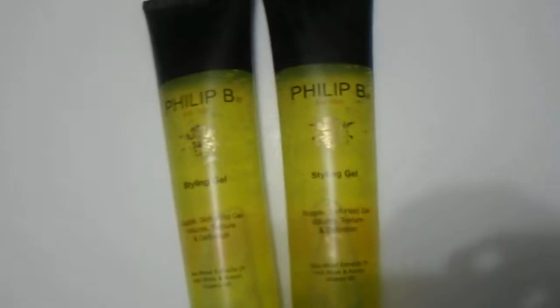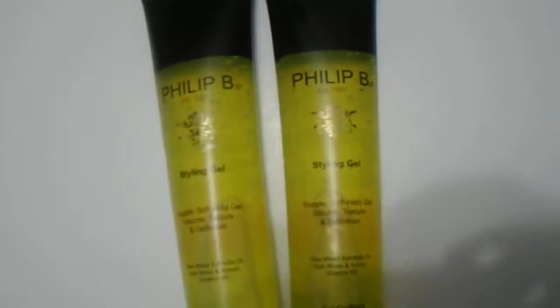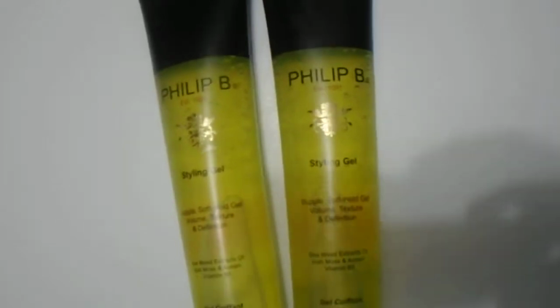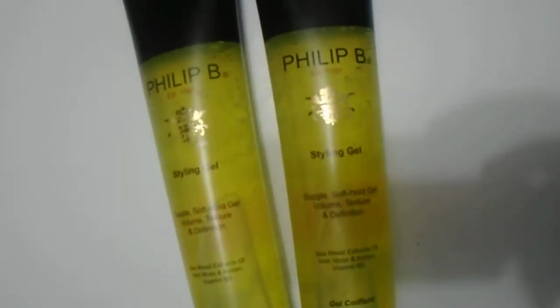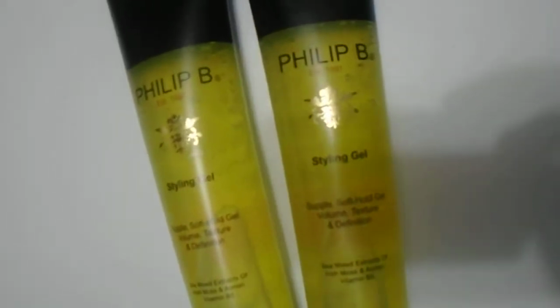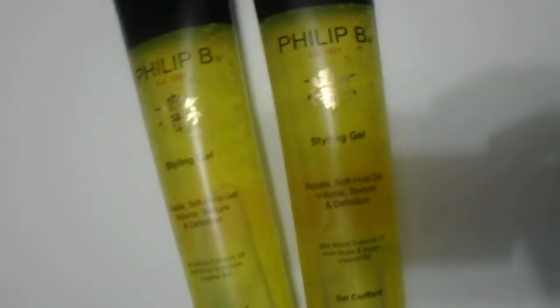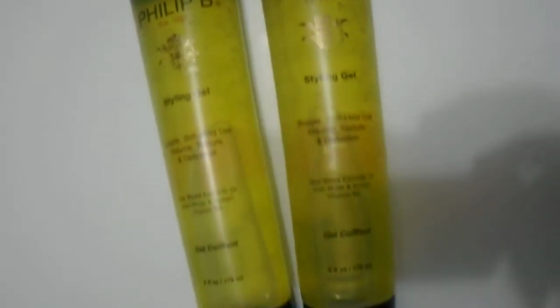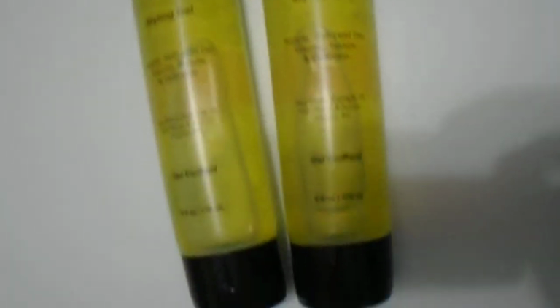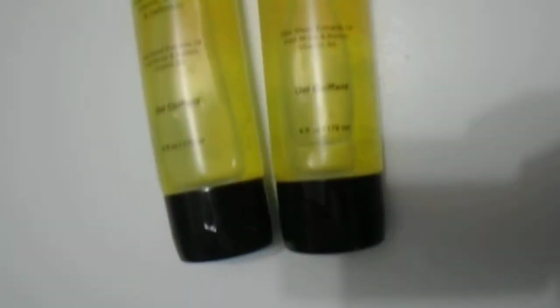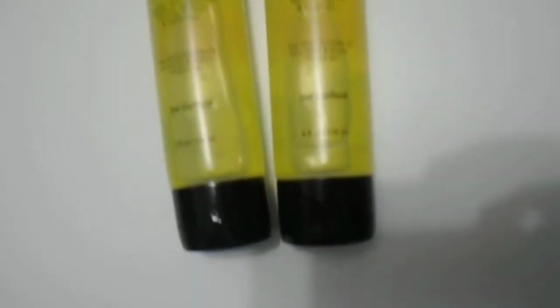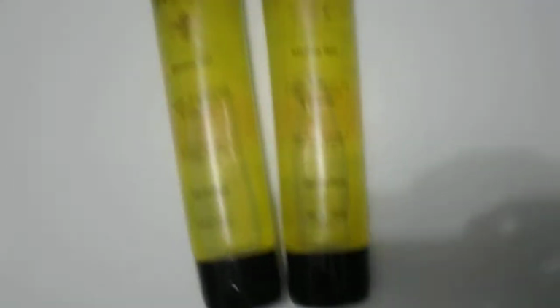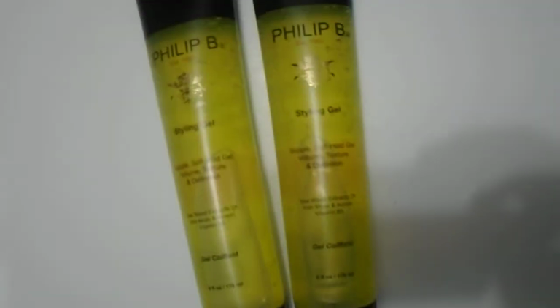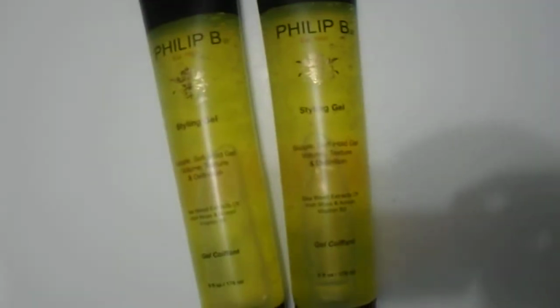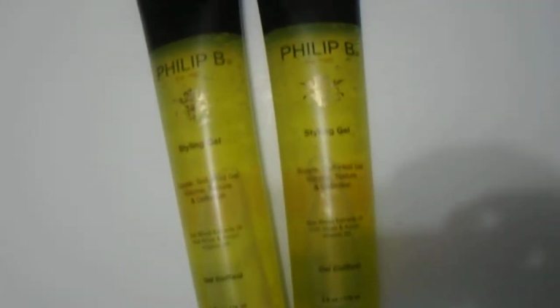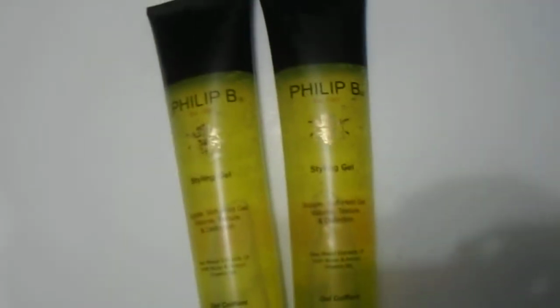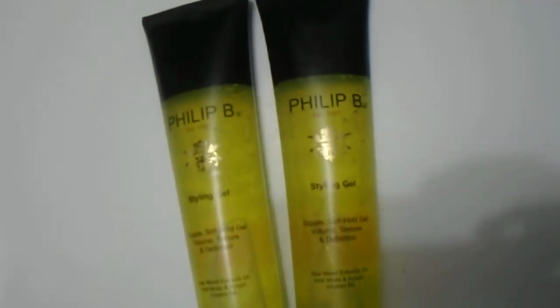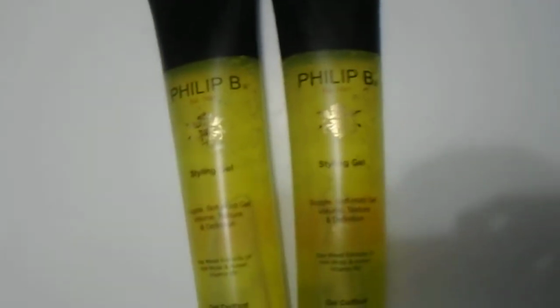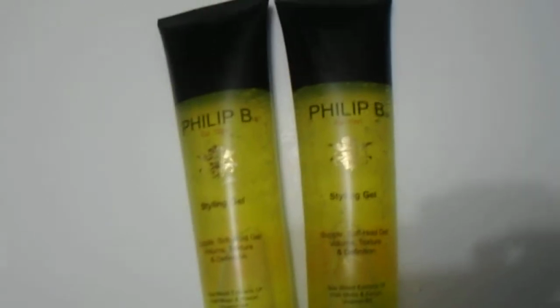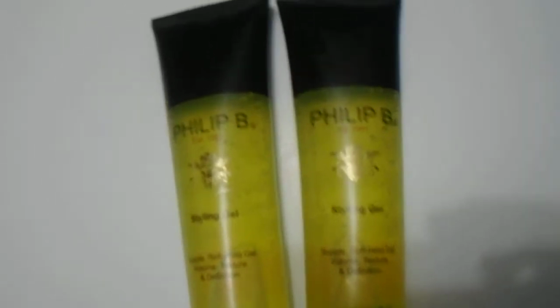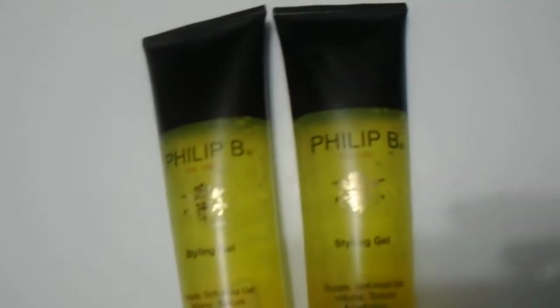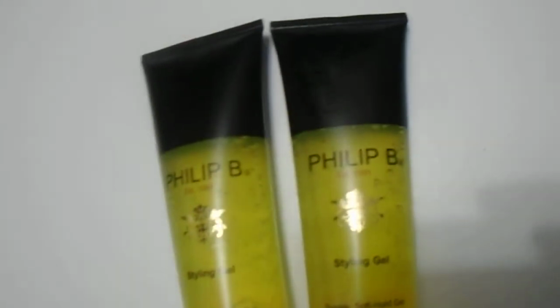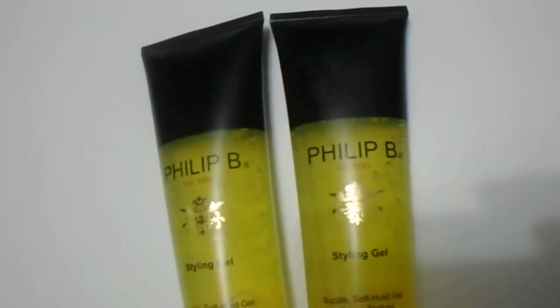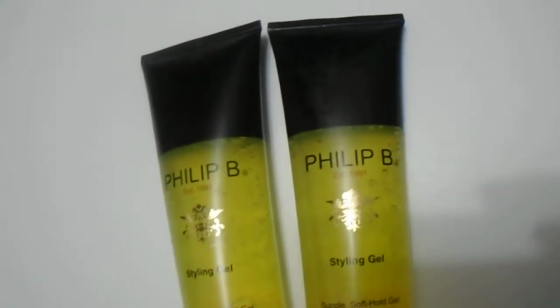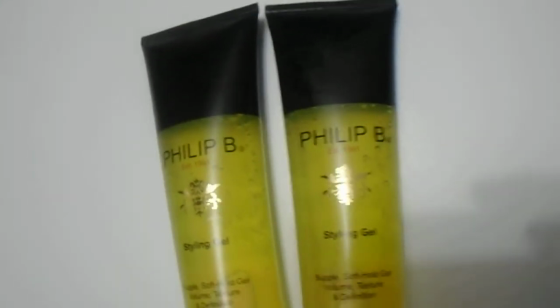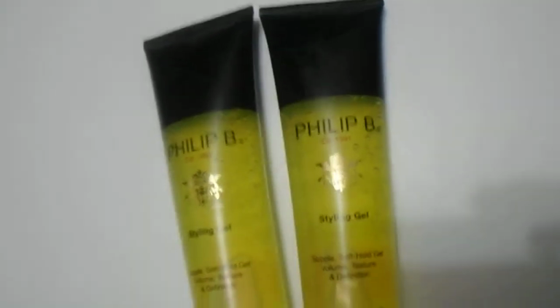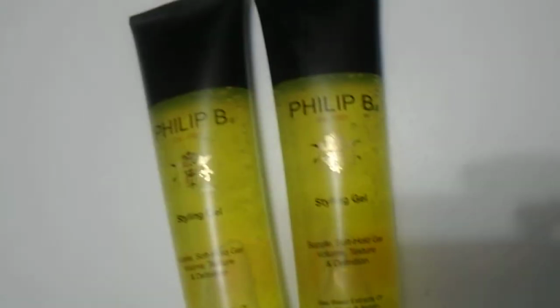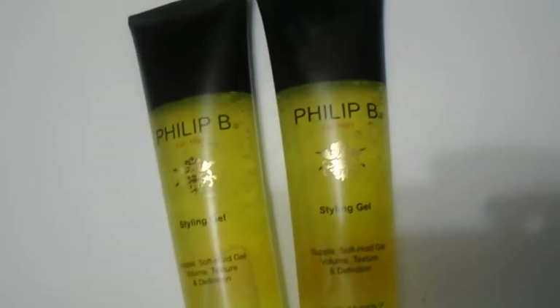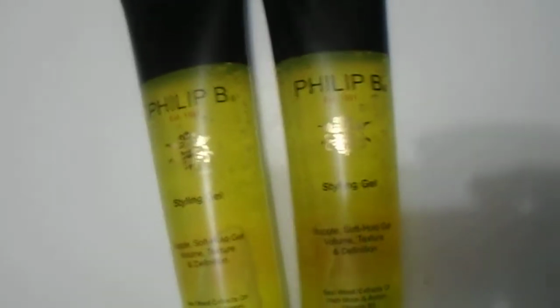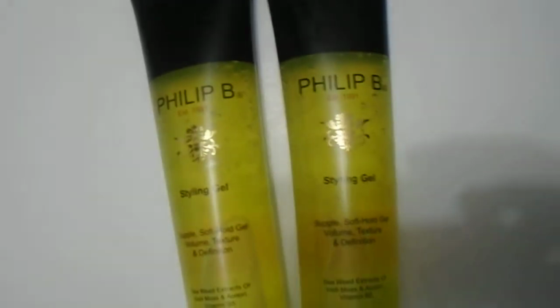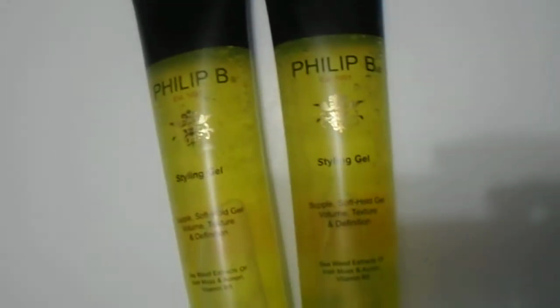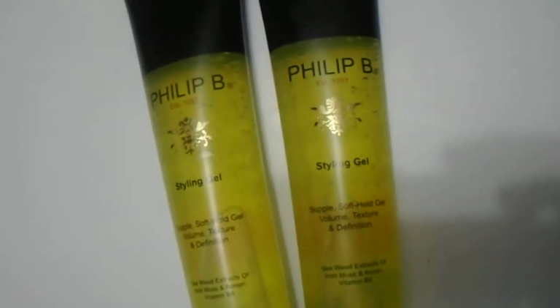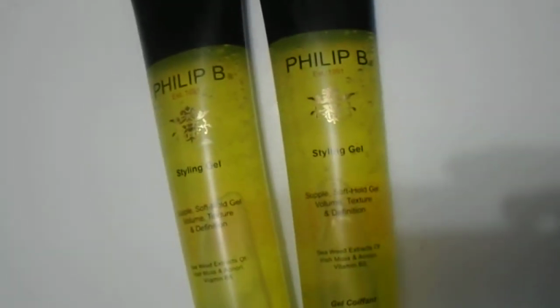Hi guys, we have here the Philip B styling gel, 6 ounce, 178 ml. If you're interested in purchasing this, please visit the link in the description below. Philip B is one of the amazing brands out there.